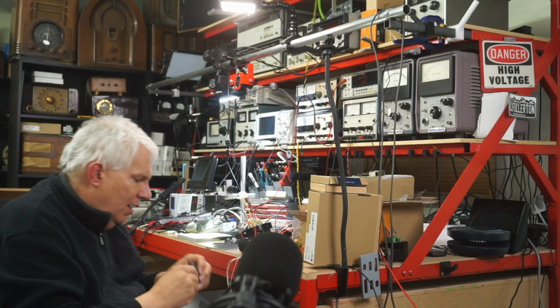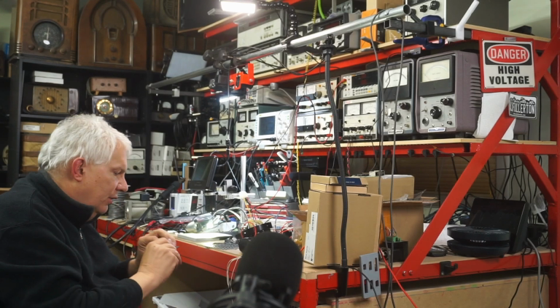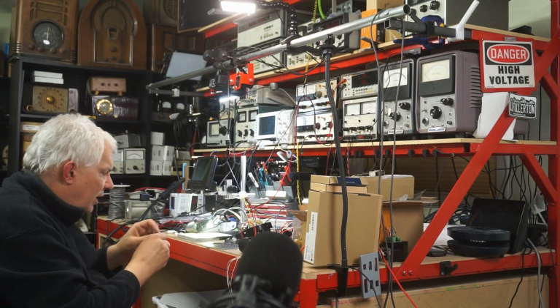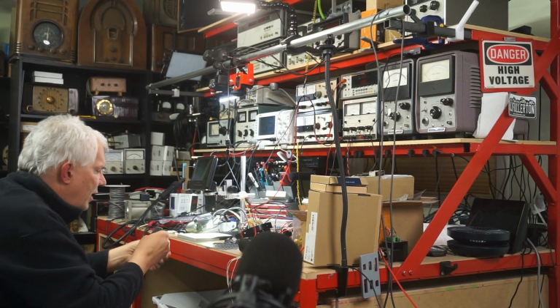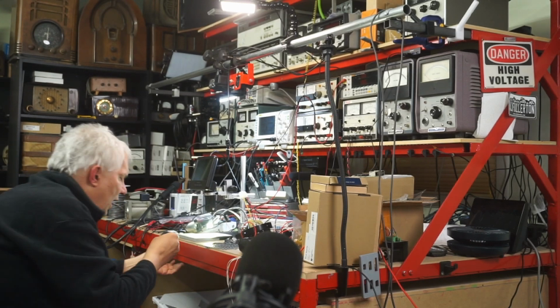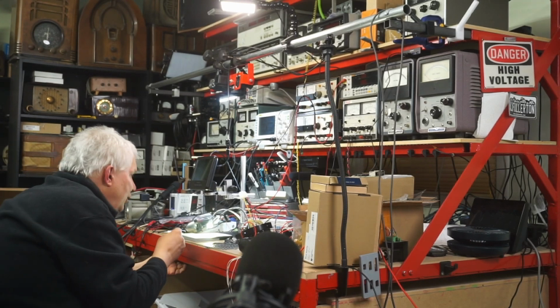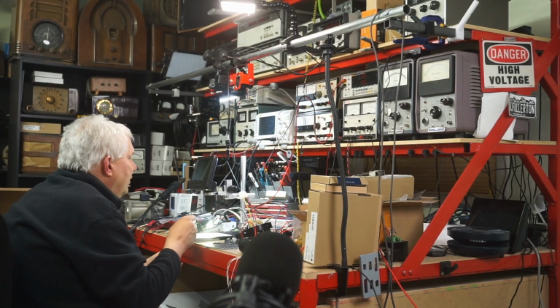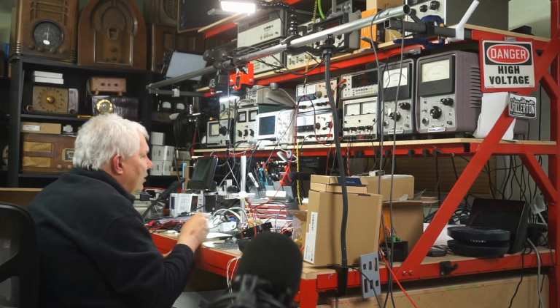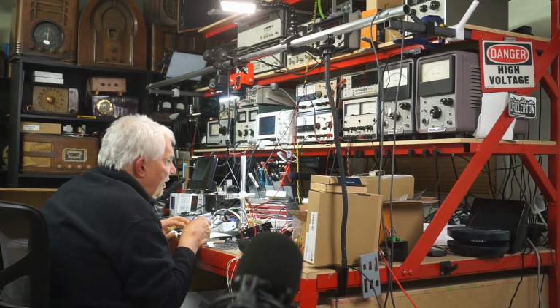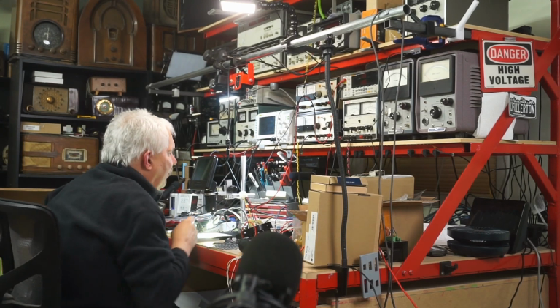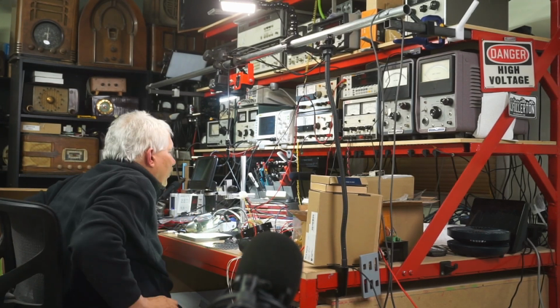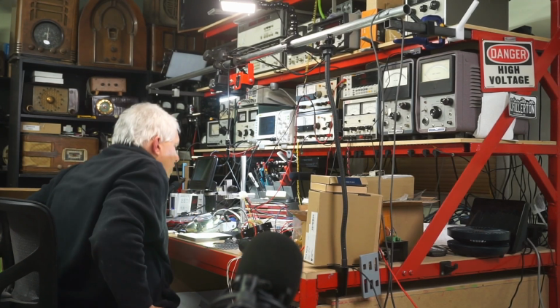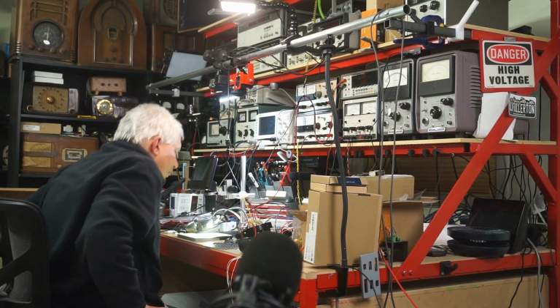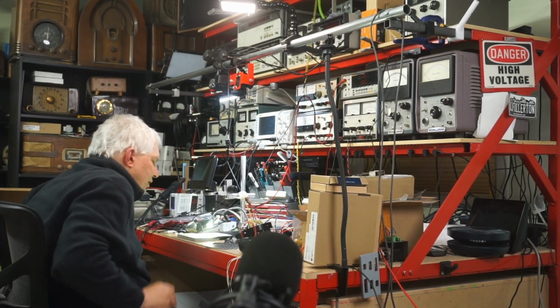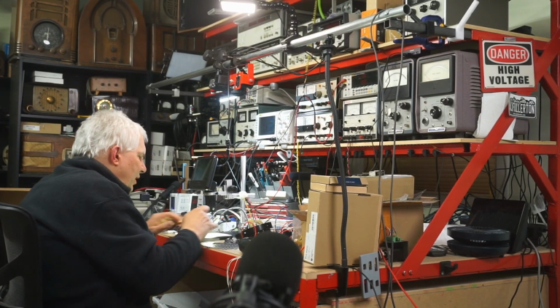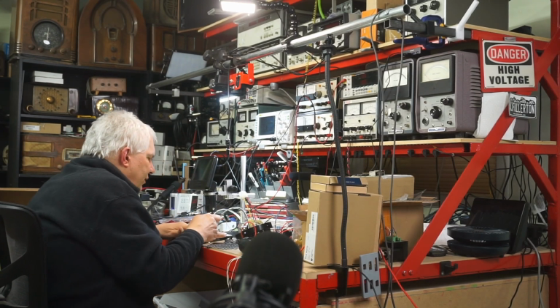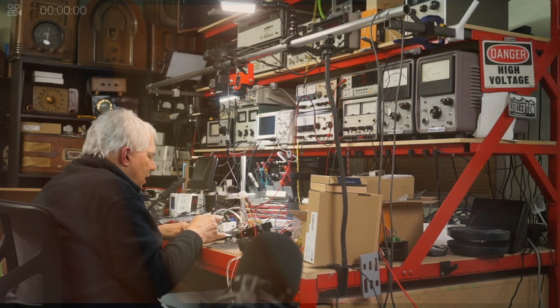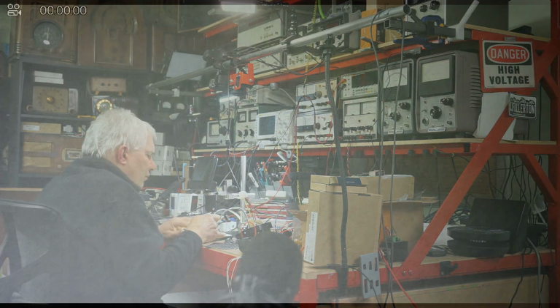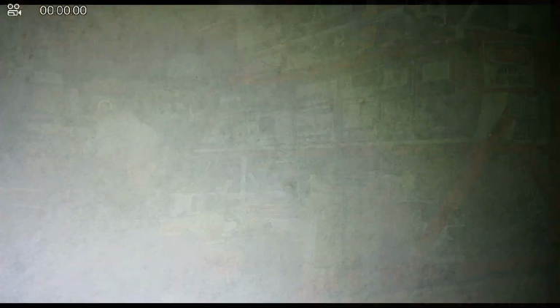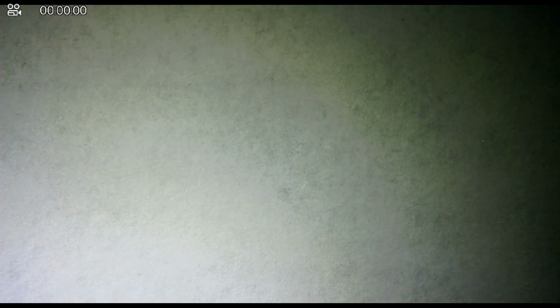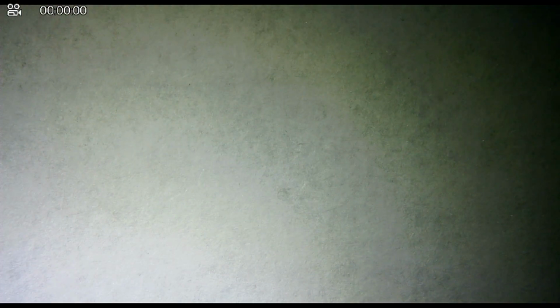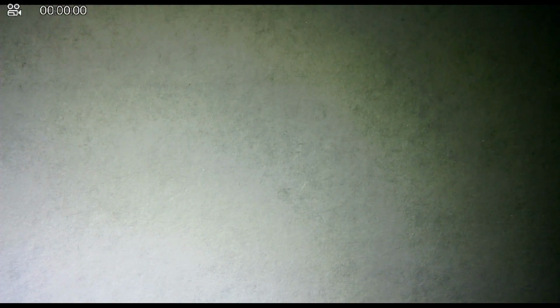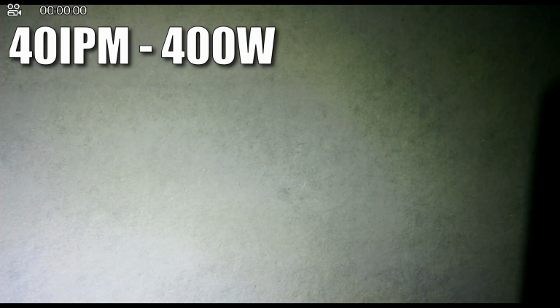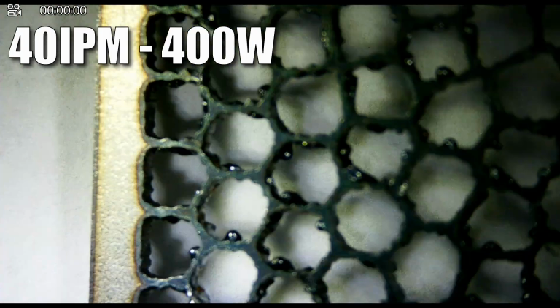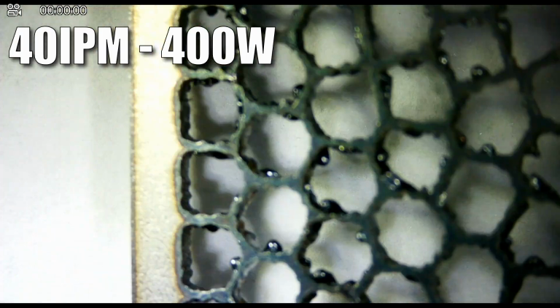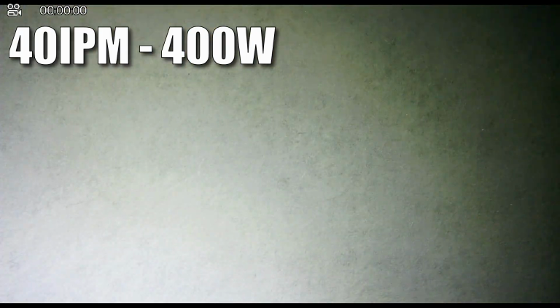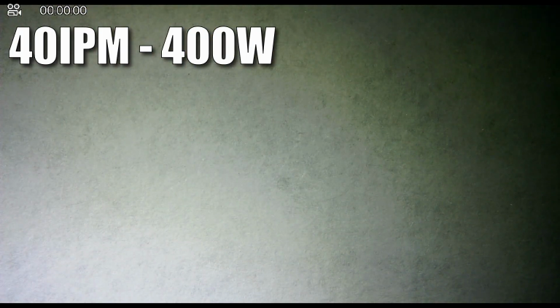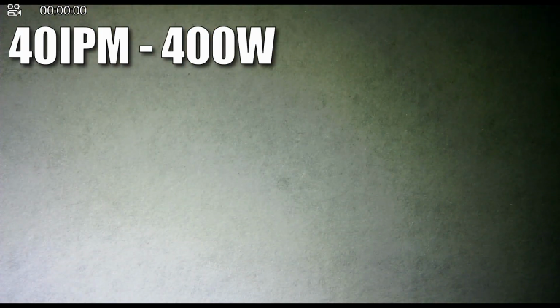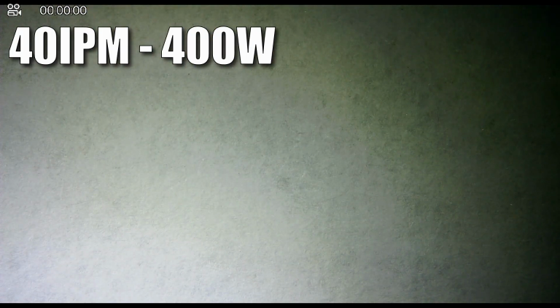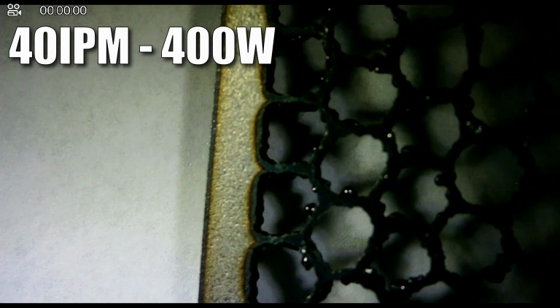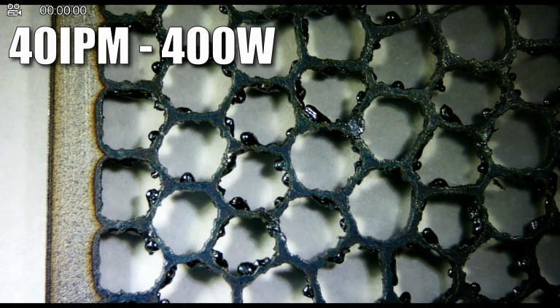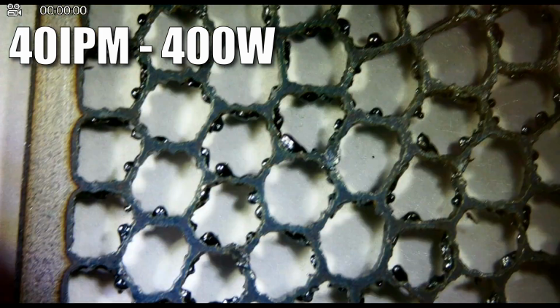Now again, I changed this — I slowed it down even further. This one is running at 40 inches per minute, and I turned the power down to 400 watts.